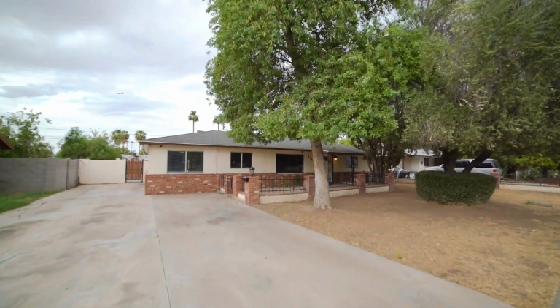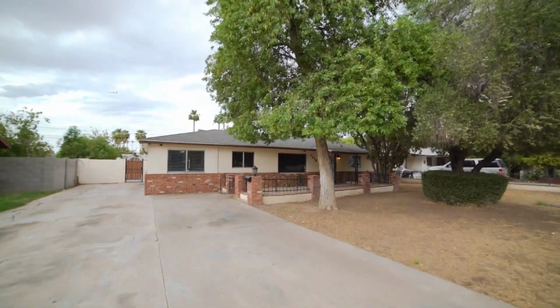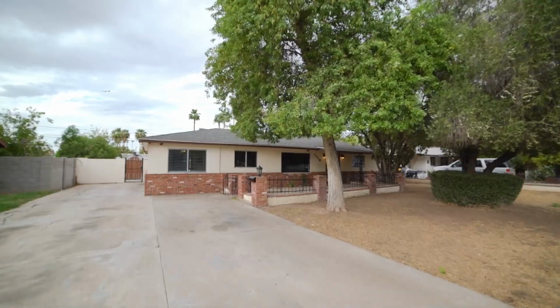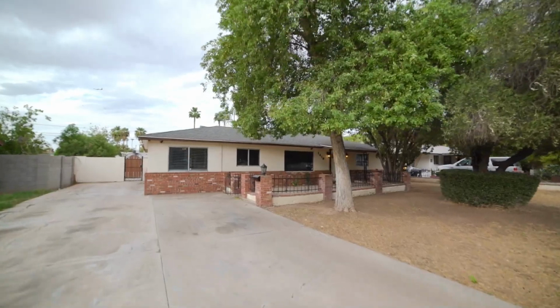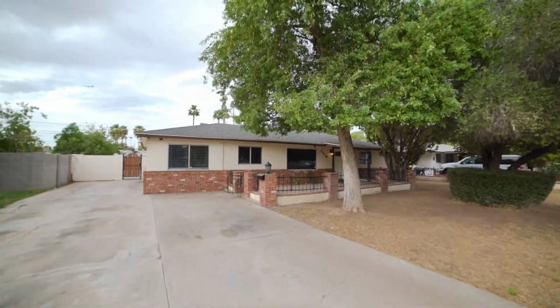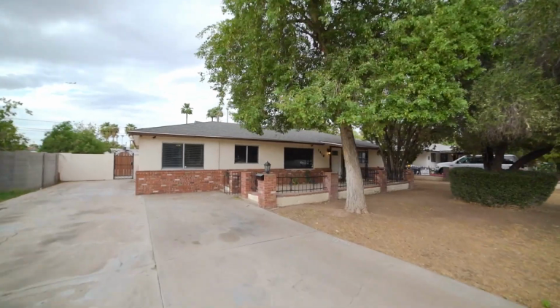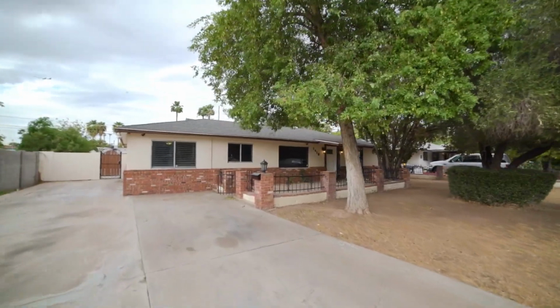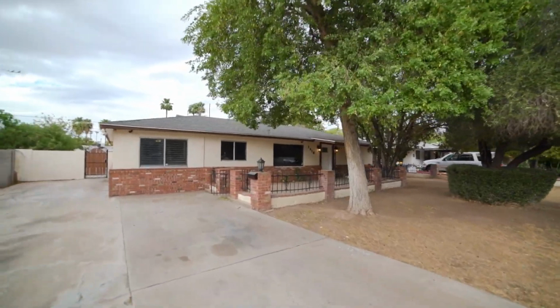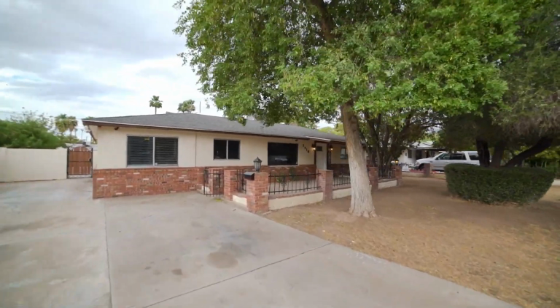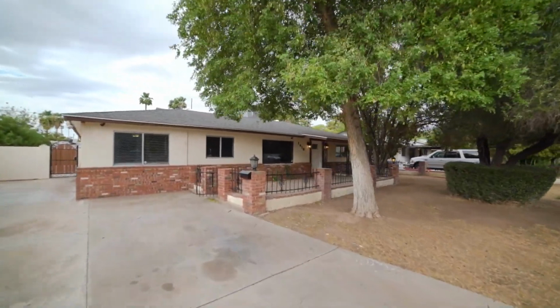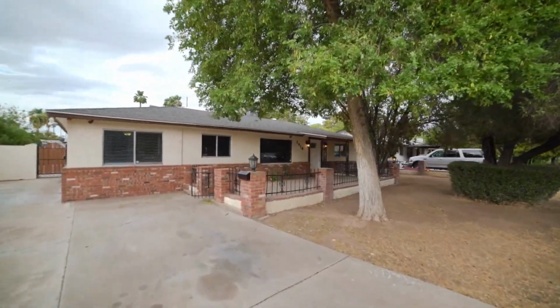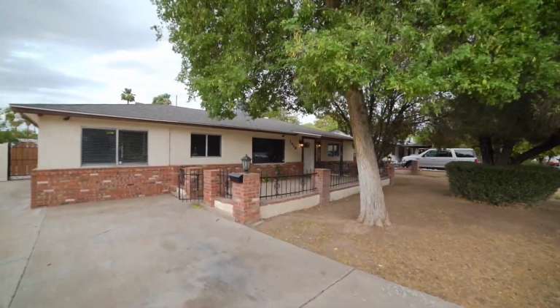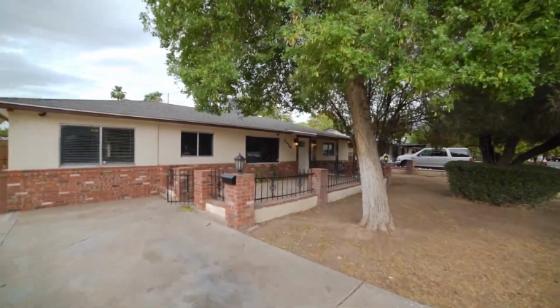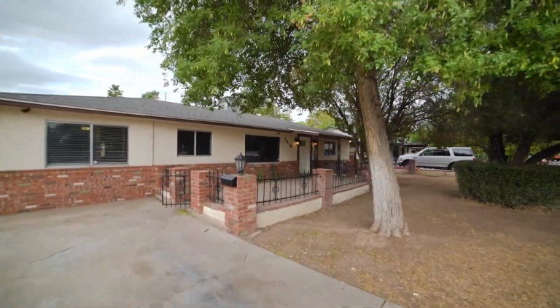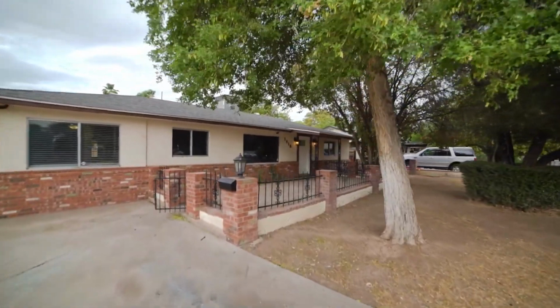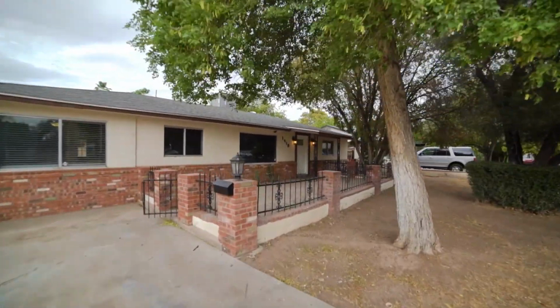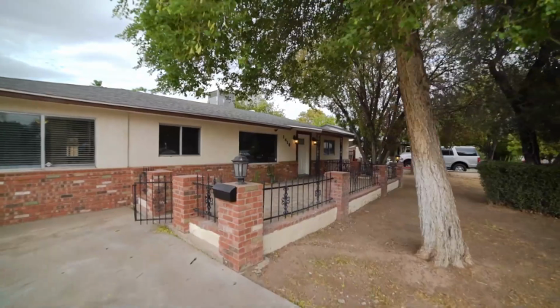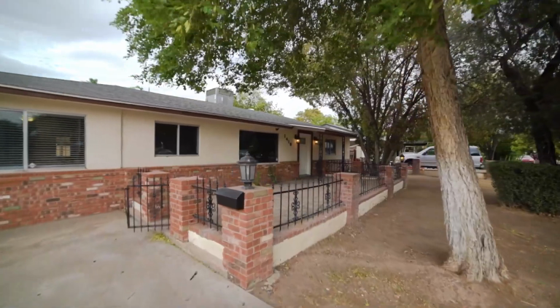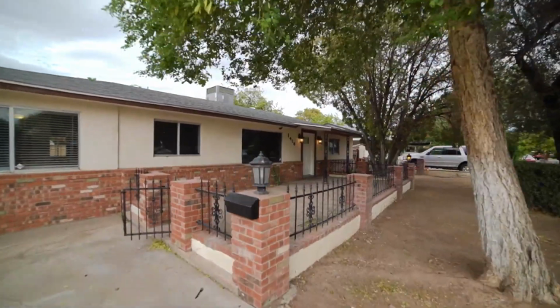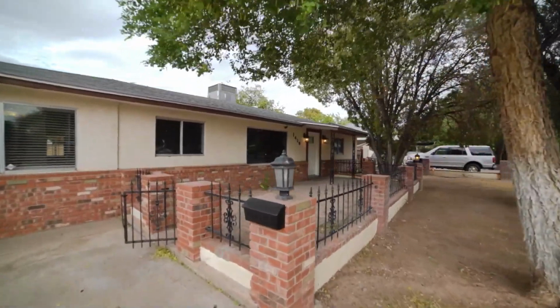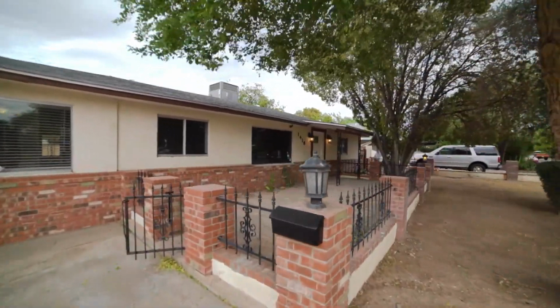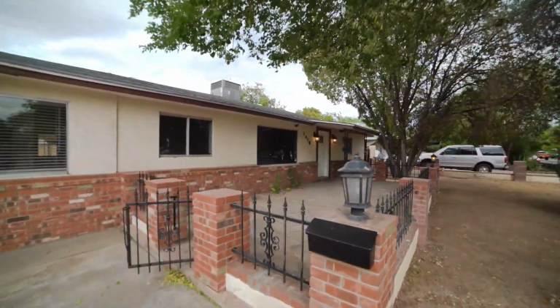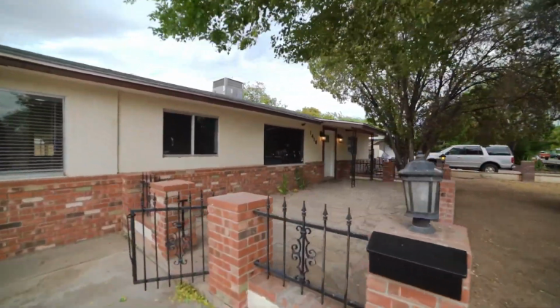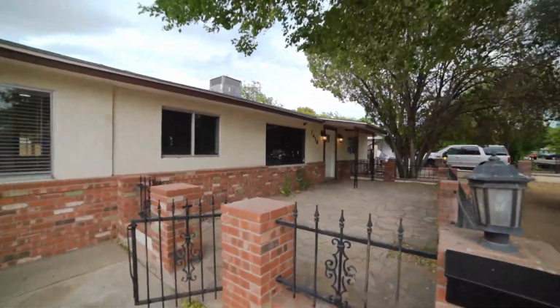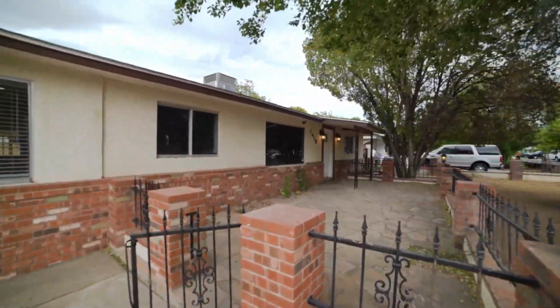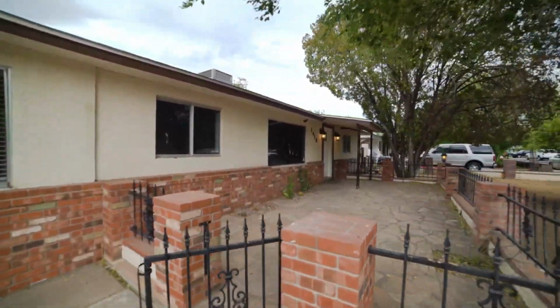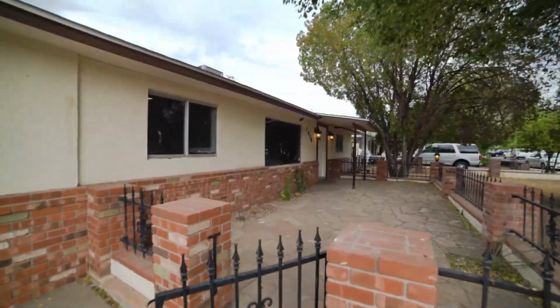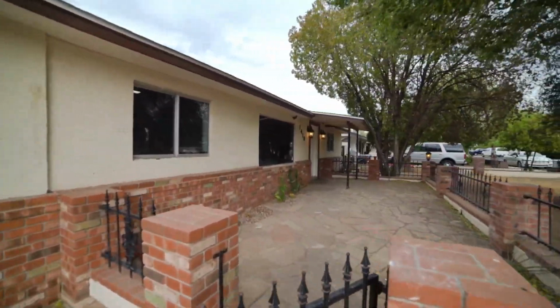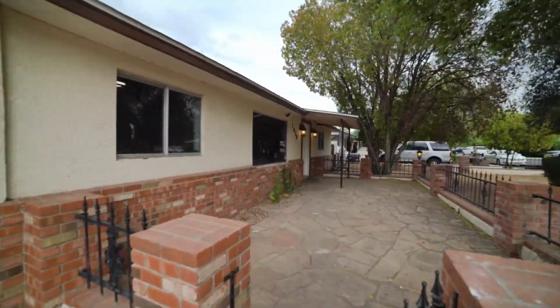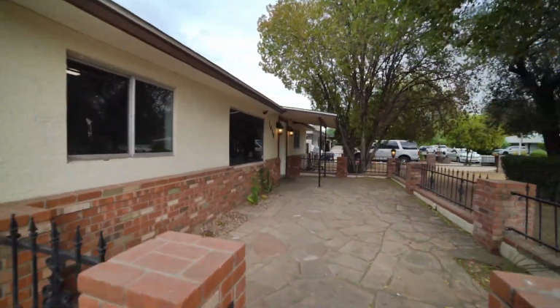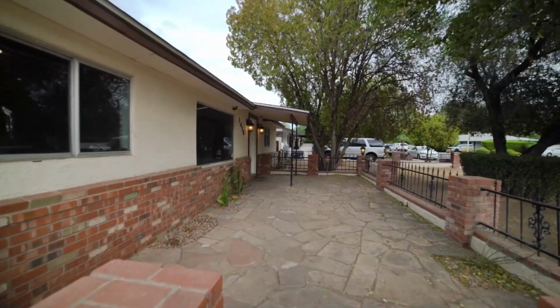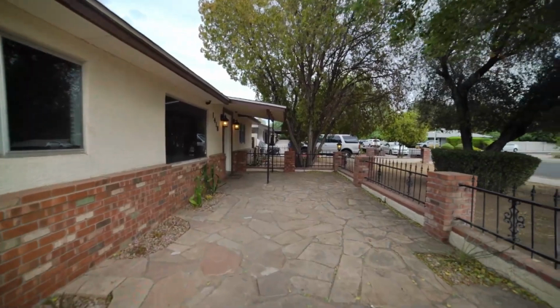ServiceStar Realty has been doing property management in Tempe, Arizona since we opened our doors in 2011. We strive to be the best property management company in Tempe.